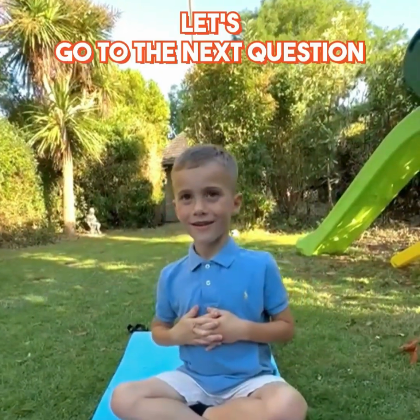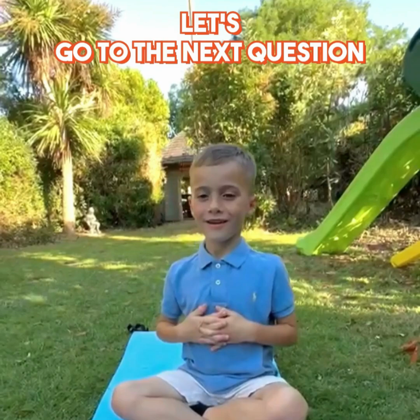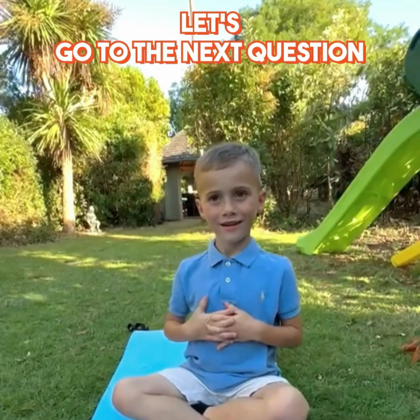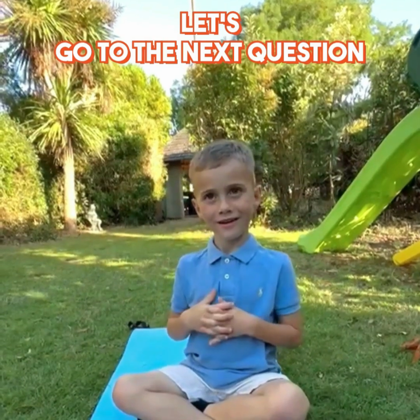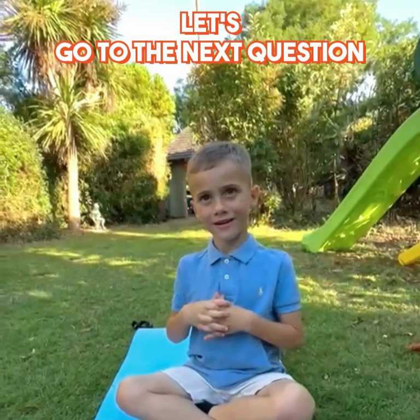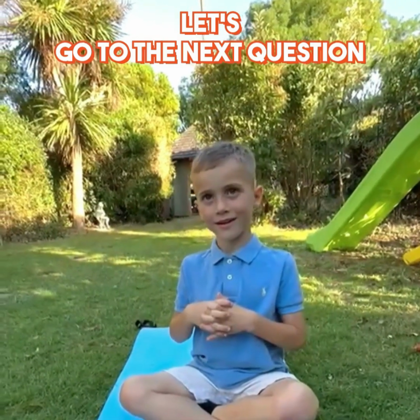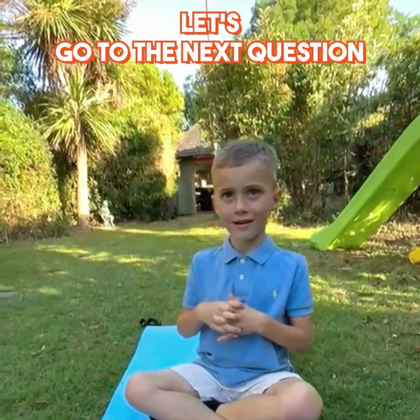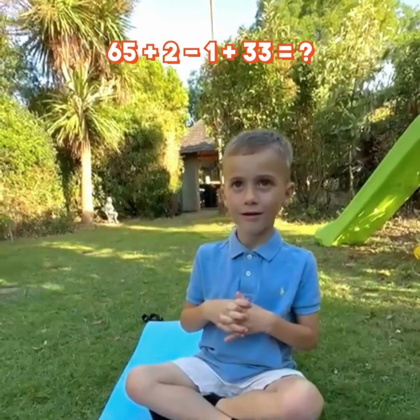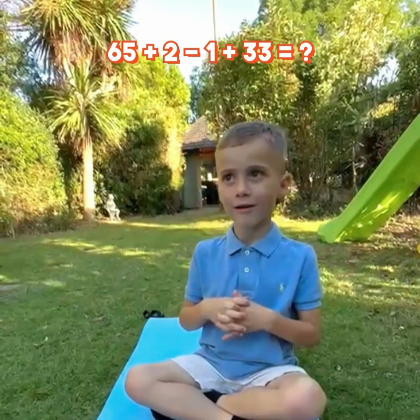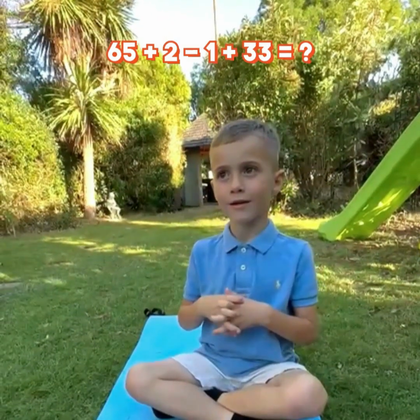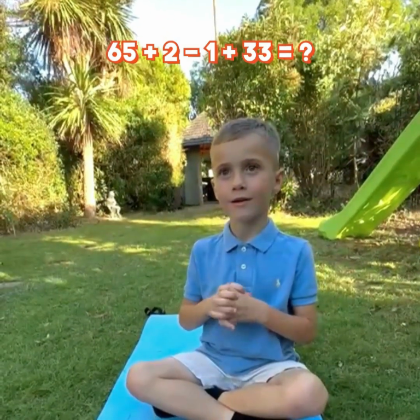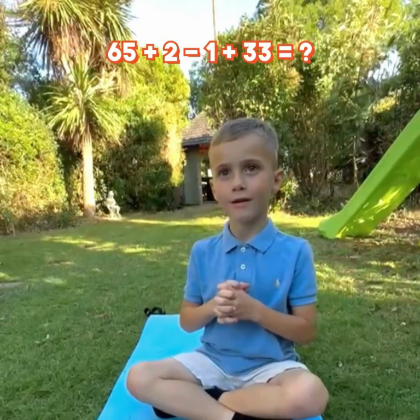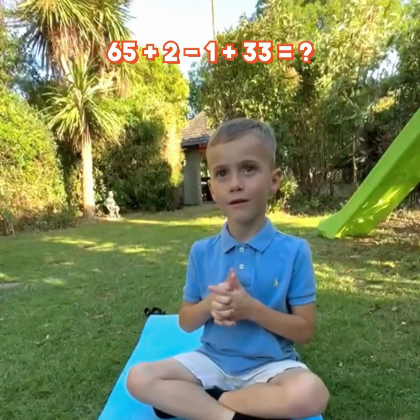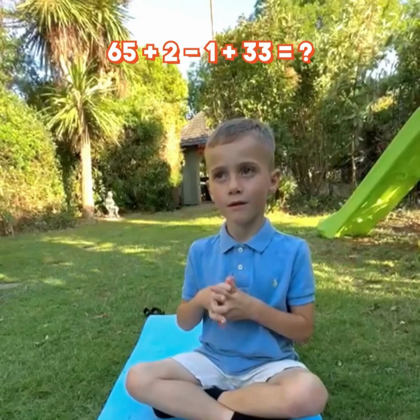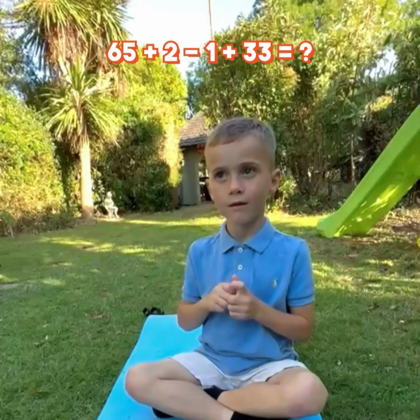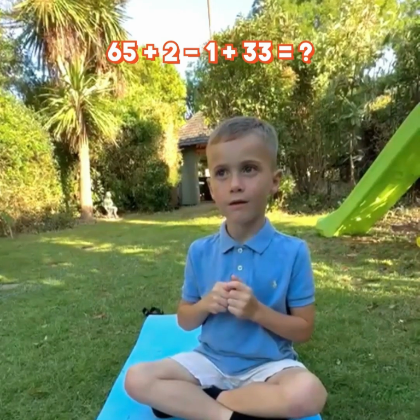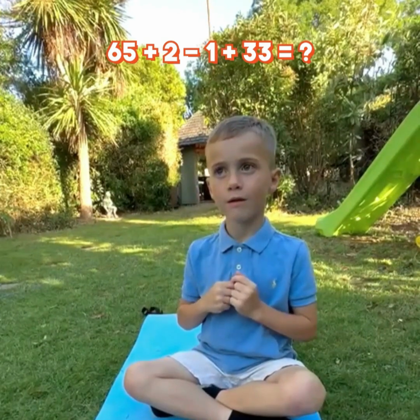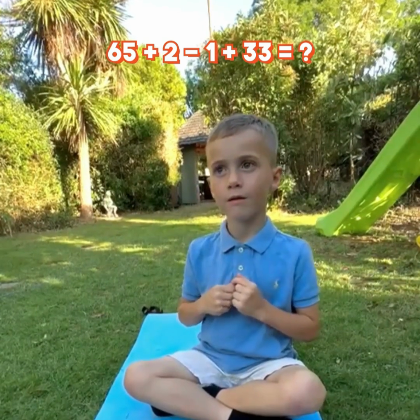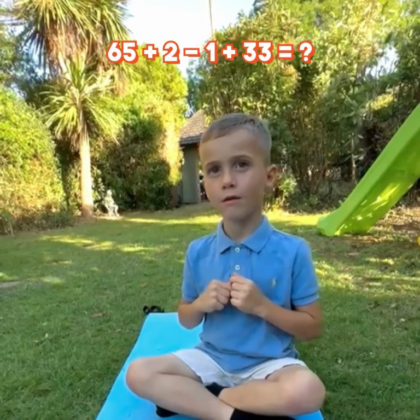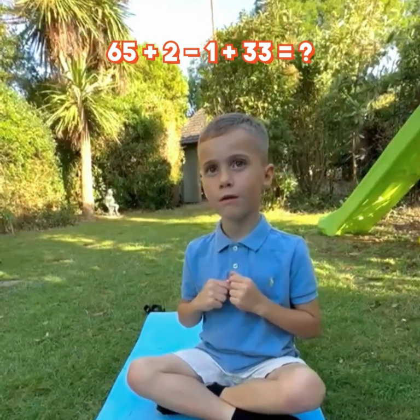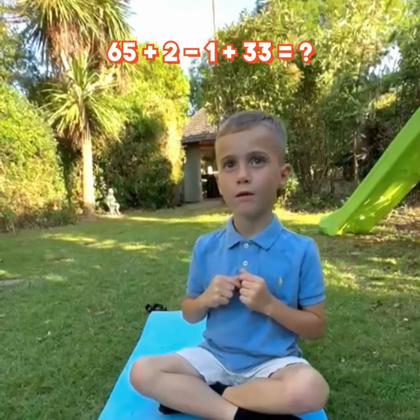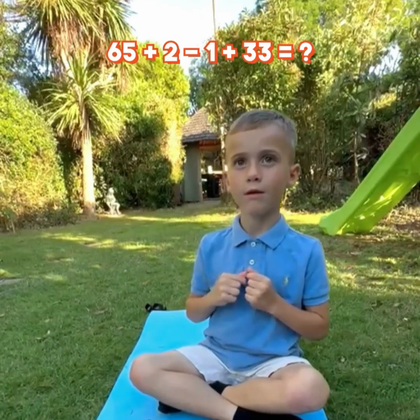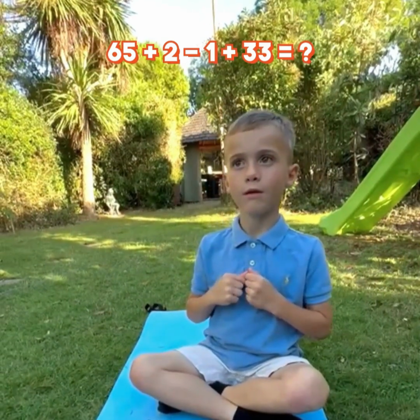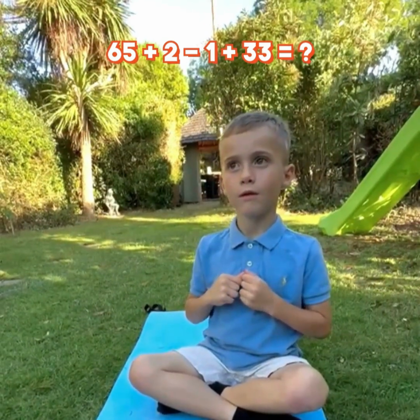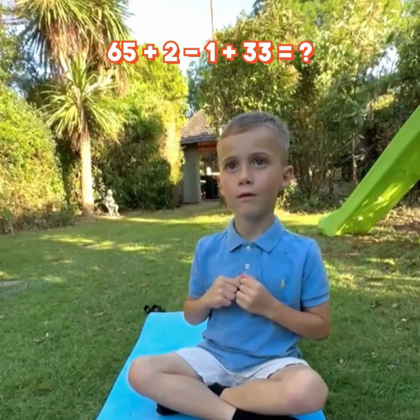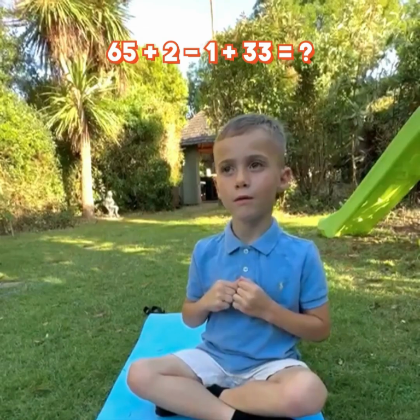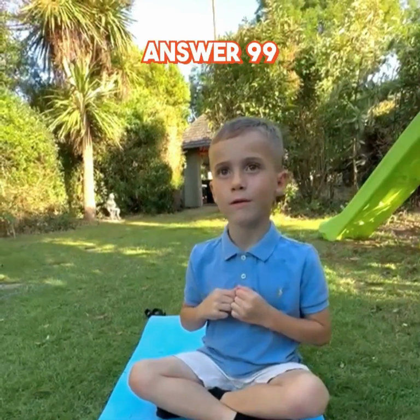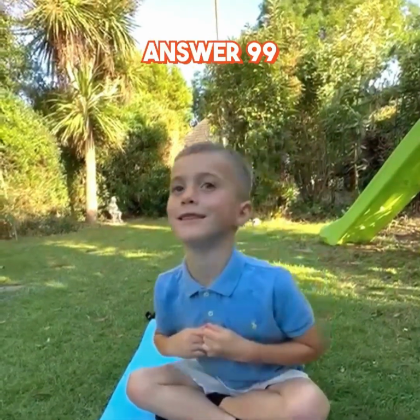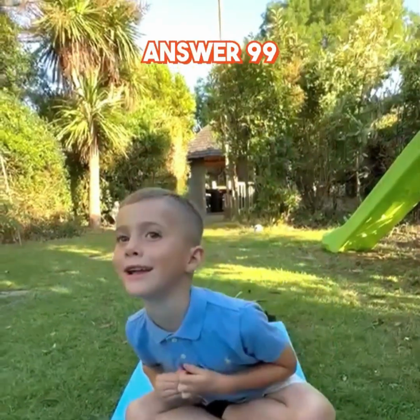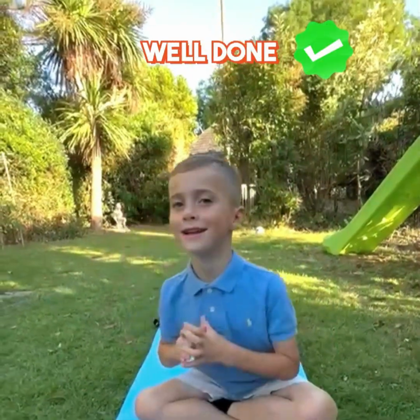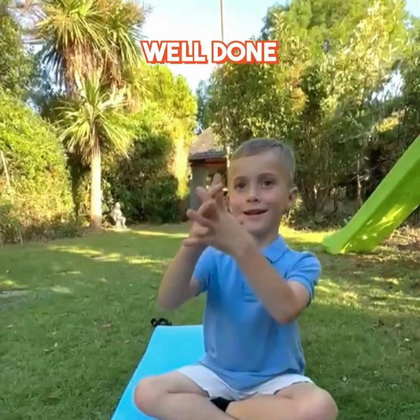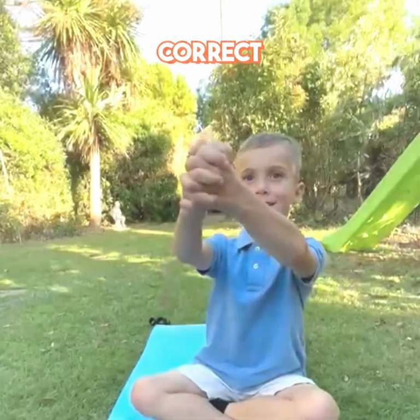Let's go to the next question. 65 plus 2 minus 1 plus 33 equal? Well done. Correct.